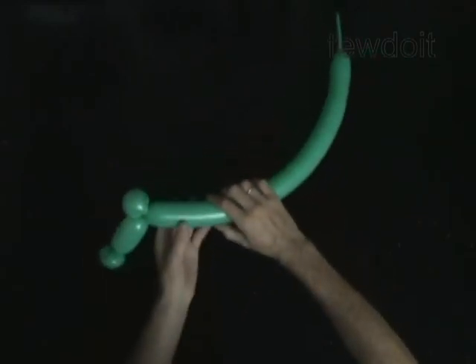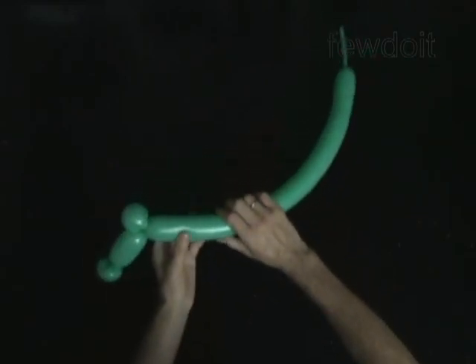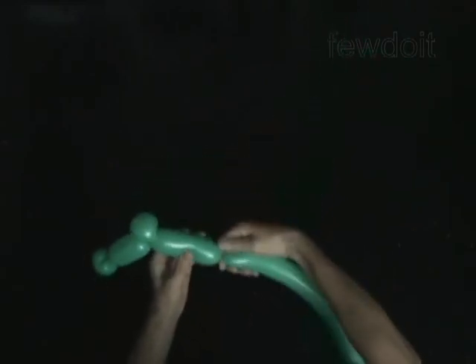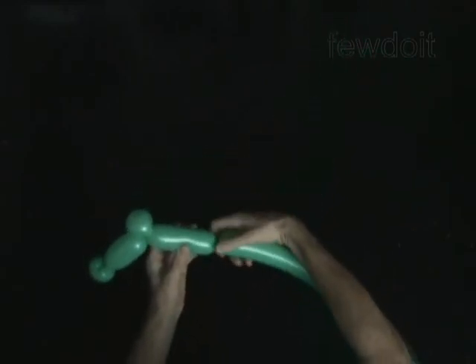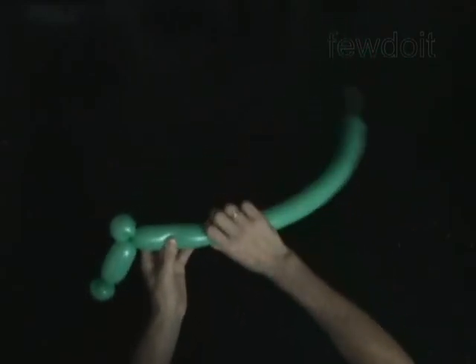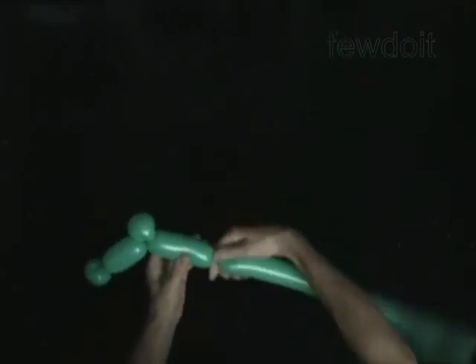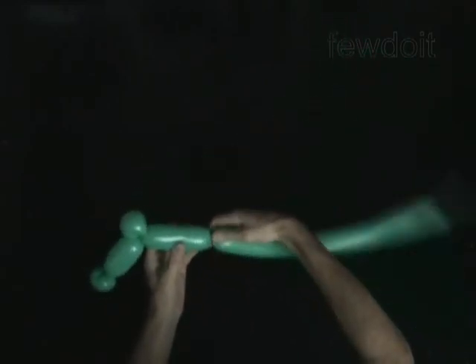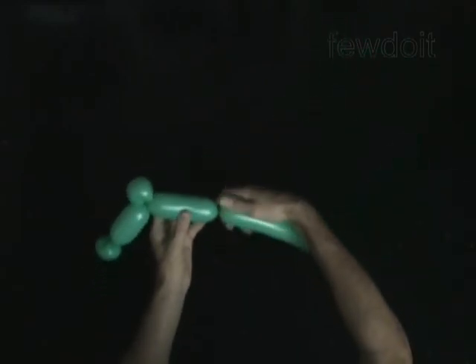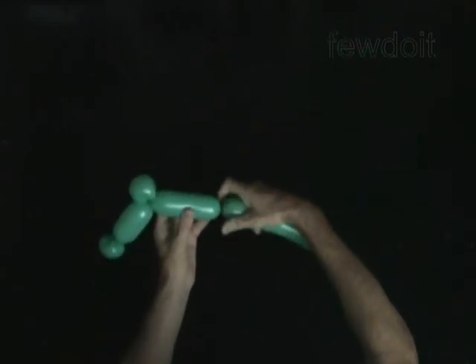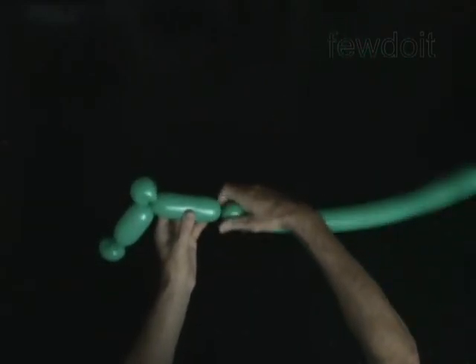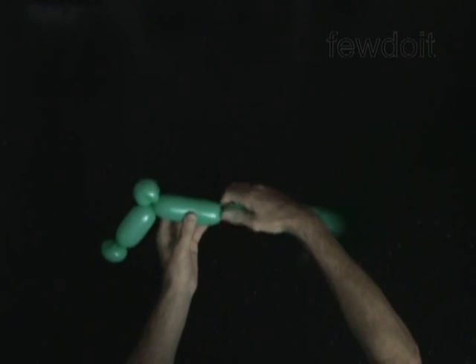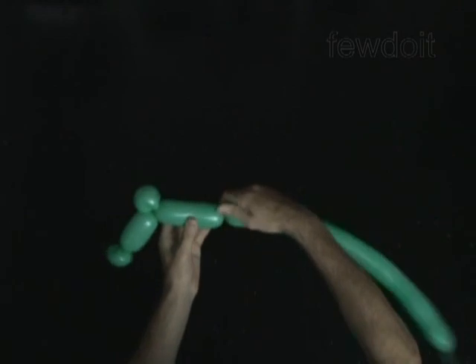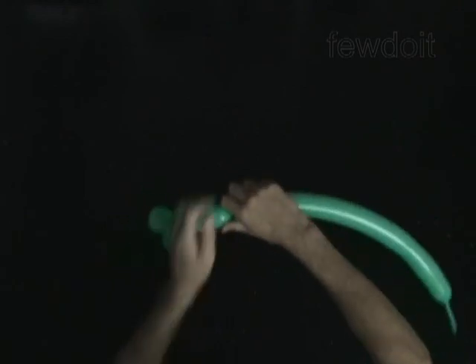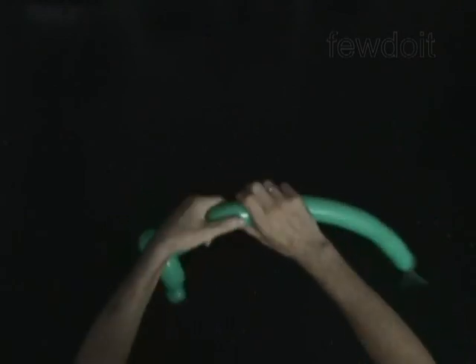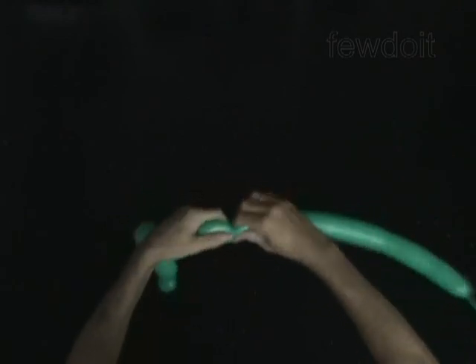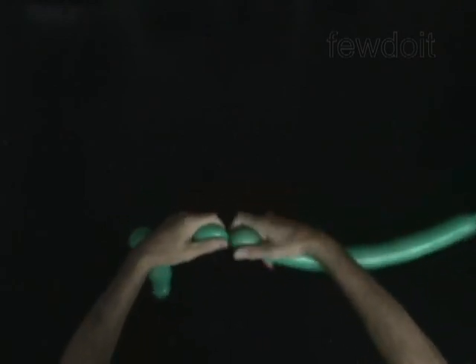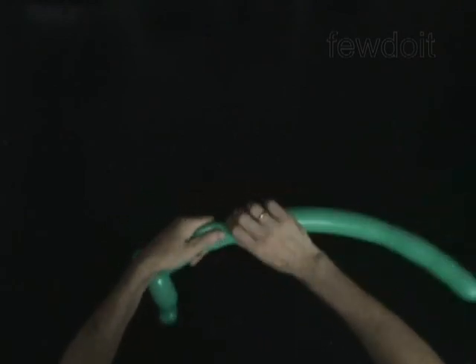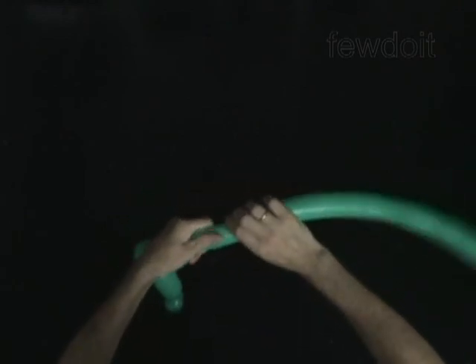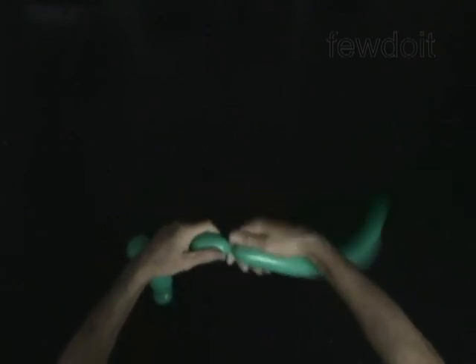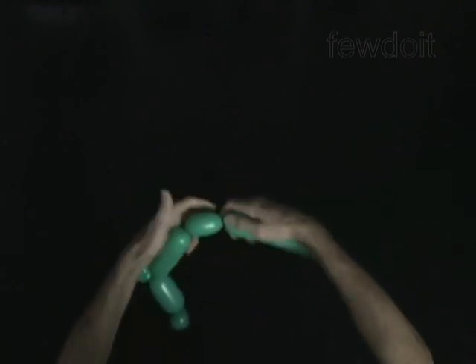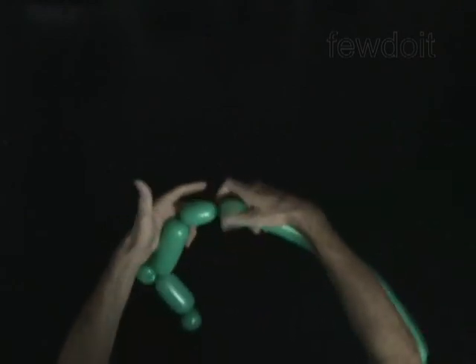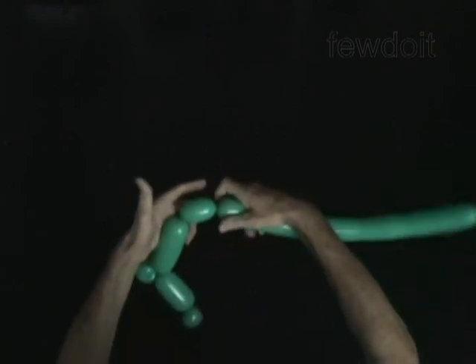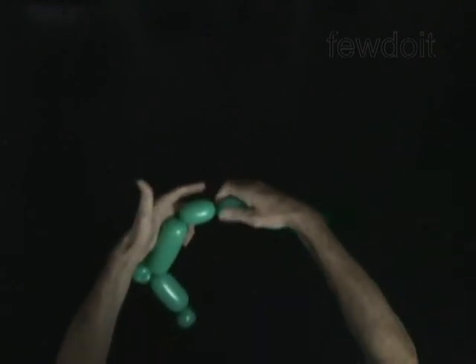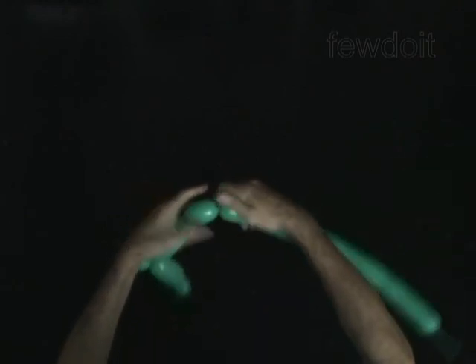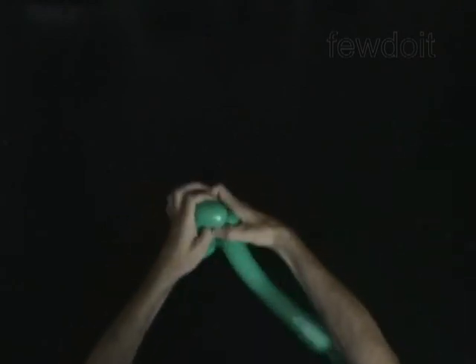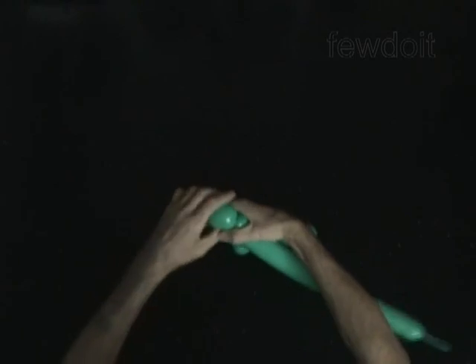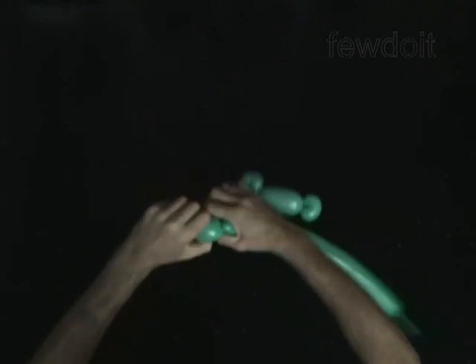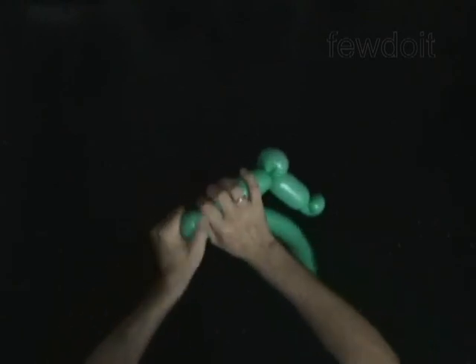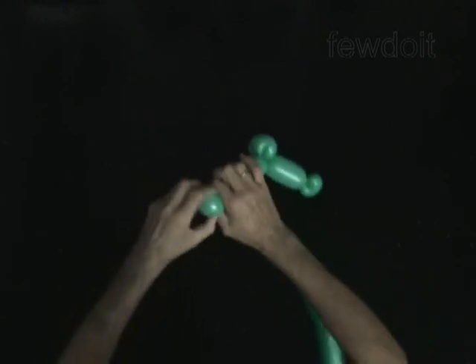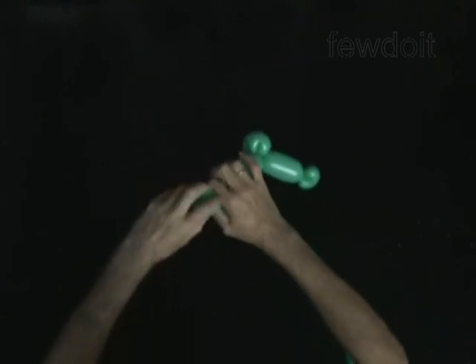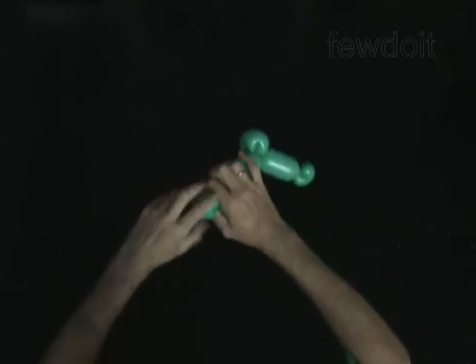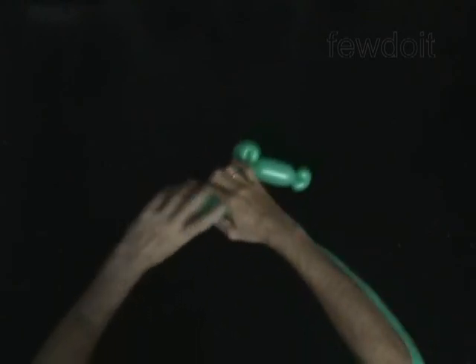Twist the fourth 4-inch bubble. Twist the fifth soft 2-inch bubble. Lock both ends of the fifth bubble in one lock twist.